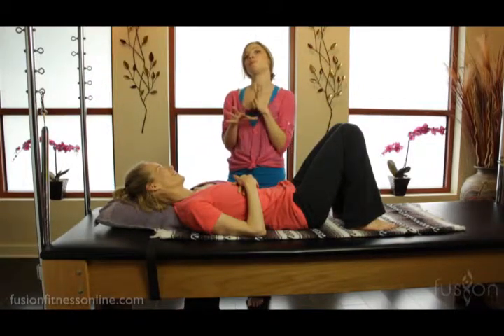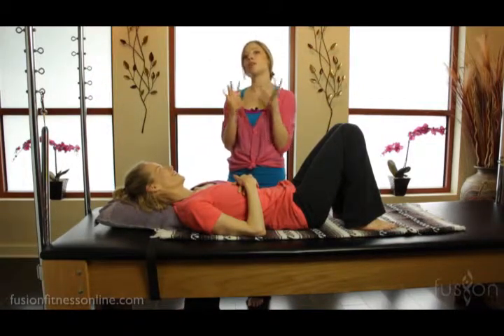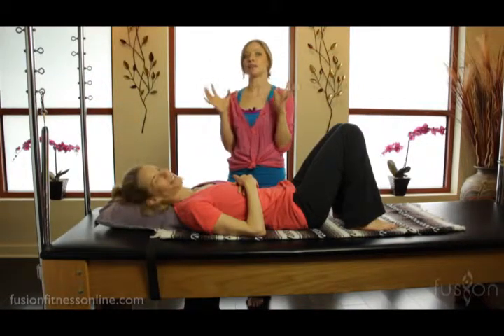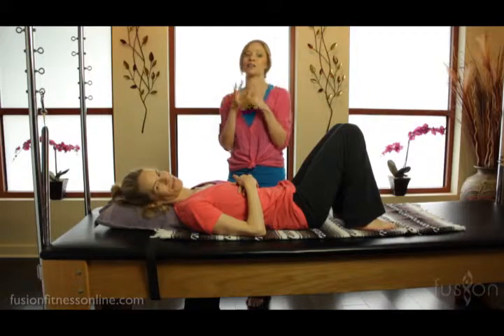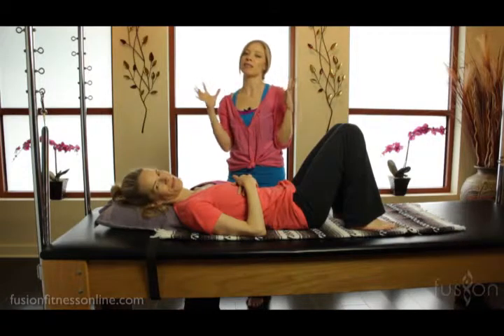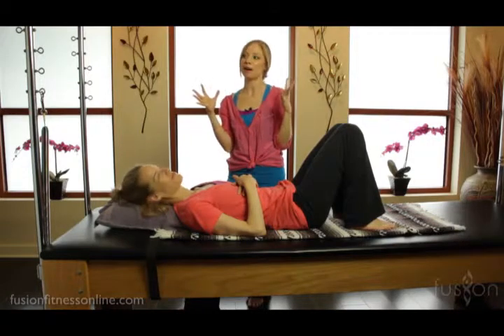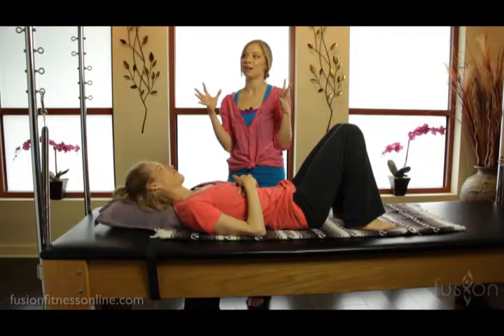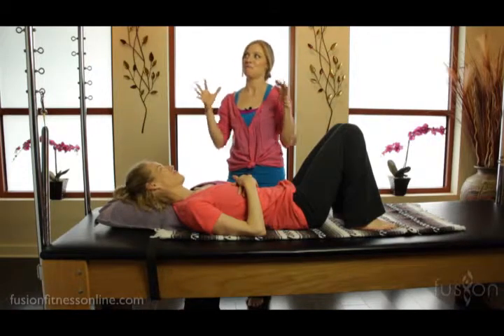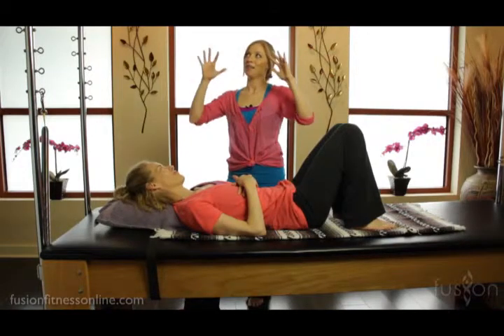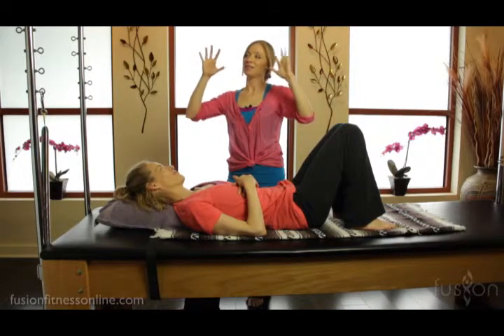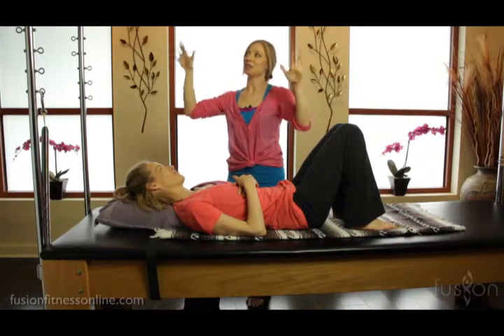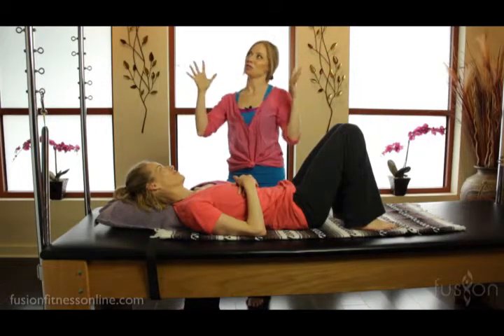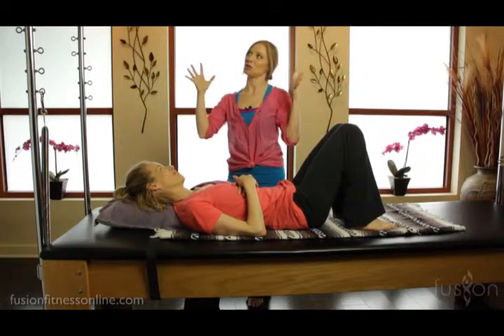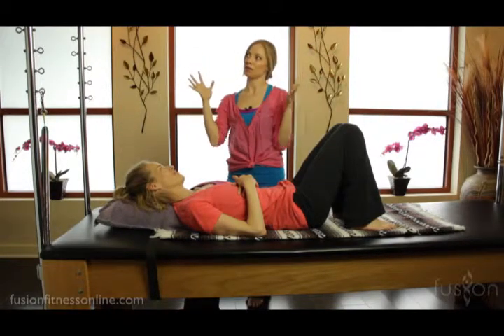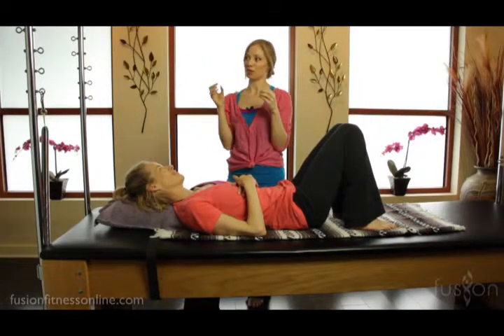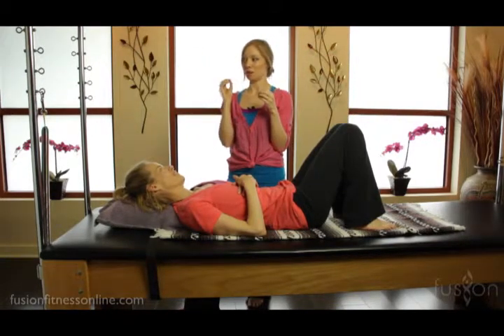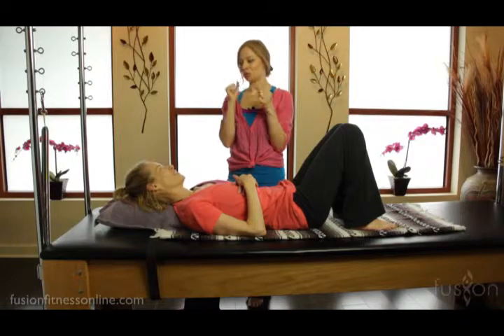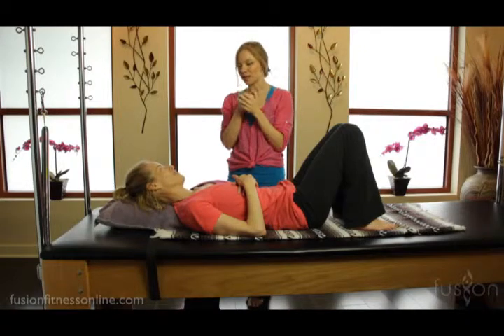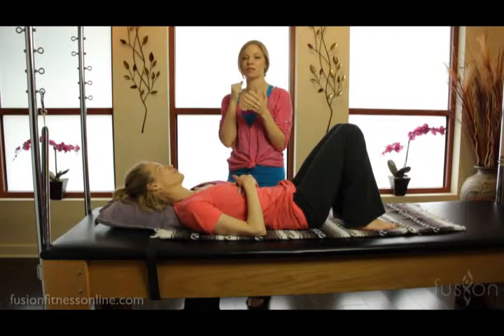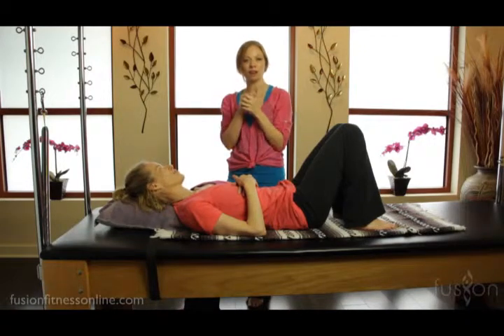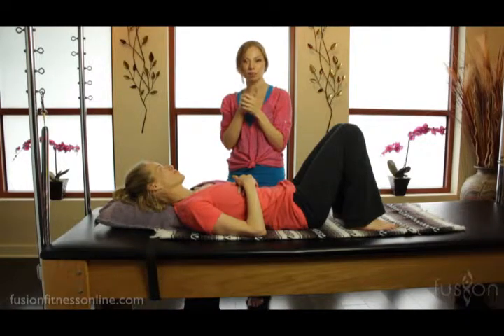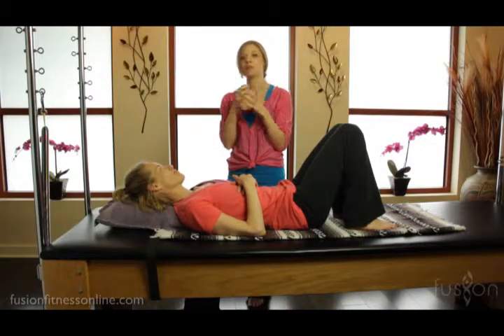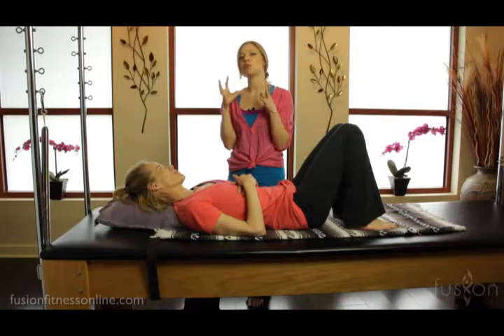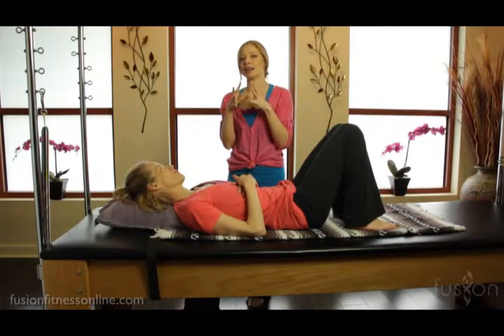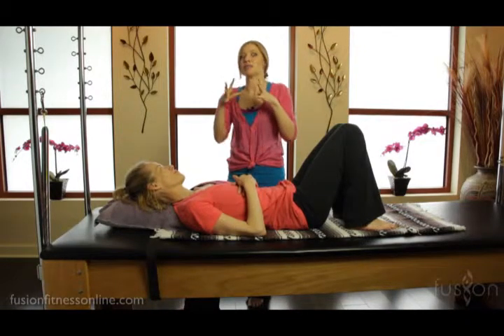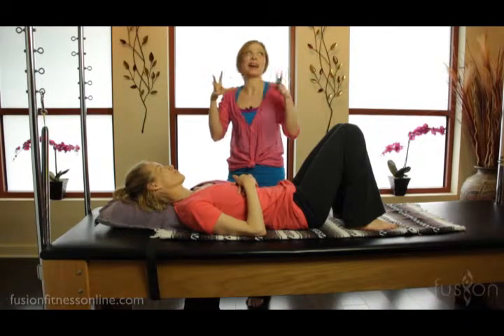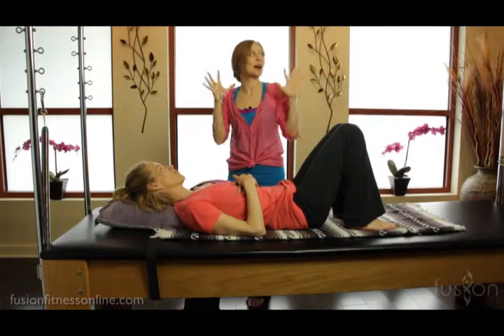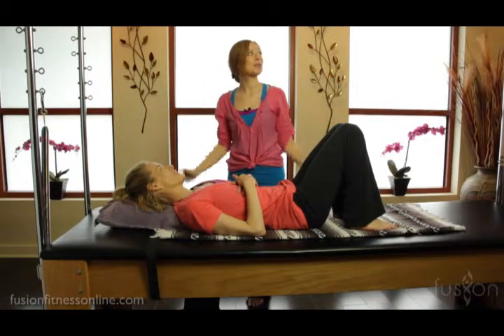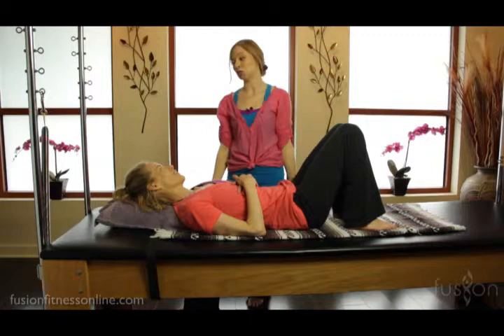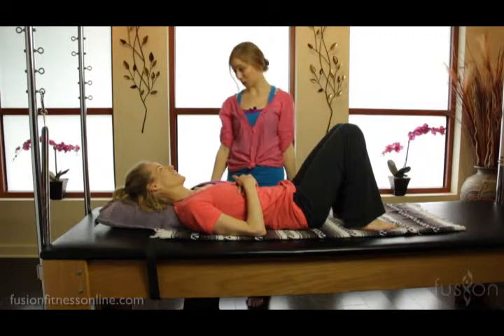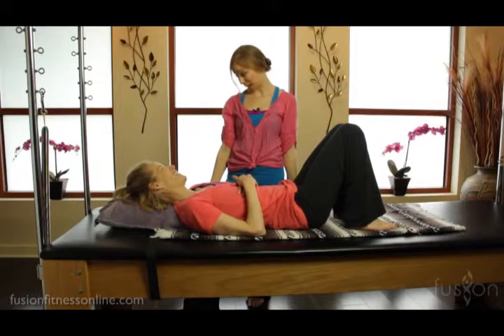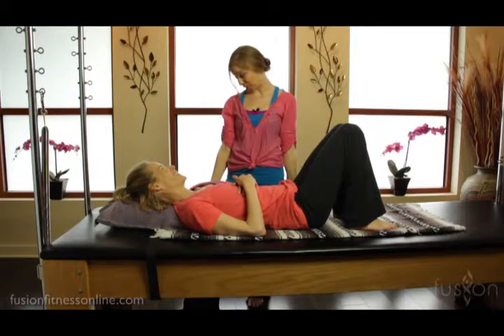So be creative. Start to think about this not just specifically for leg springs or just arms, but really expand this little jungle gym that we have here.